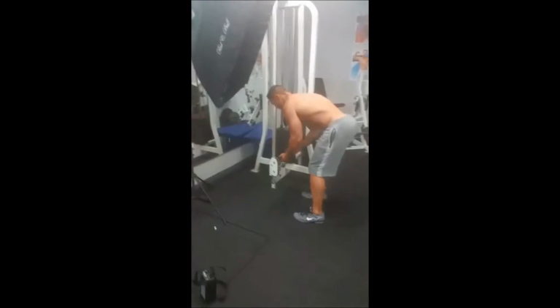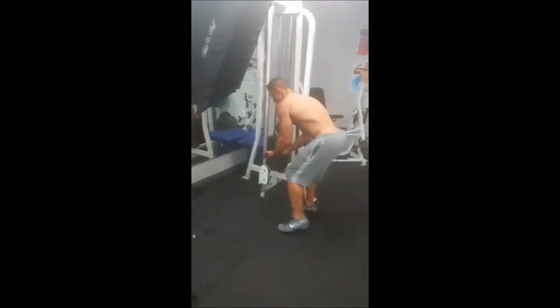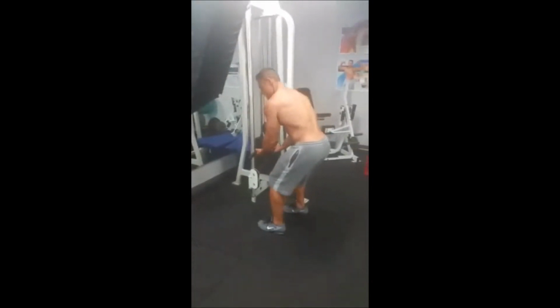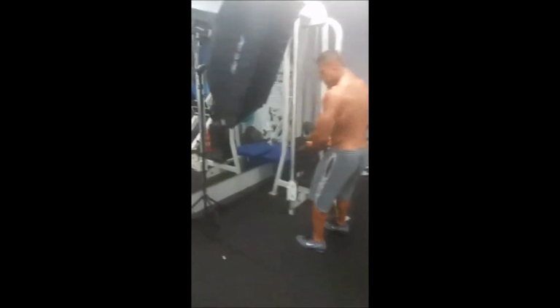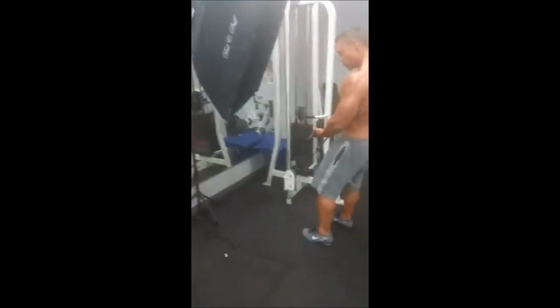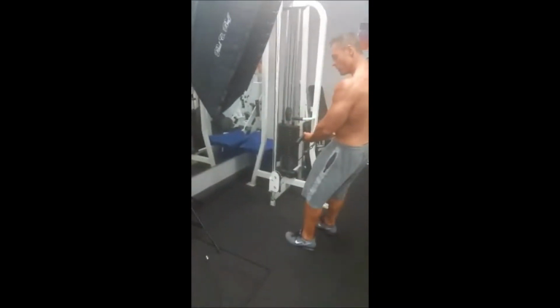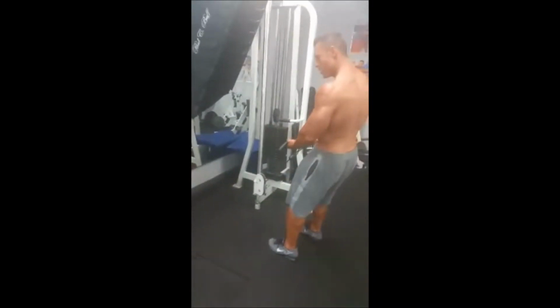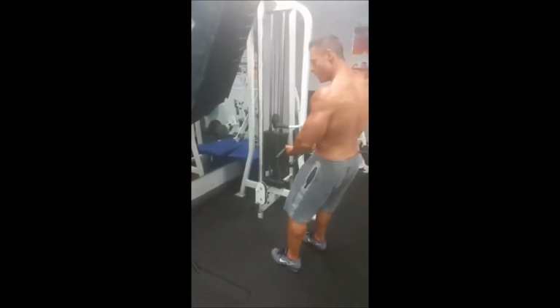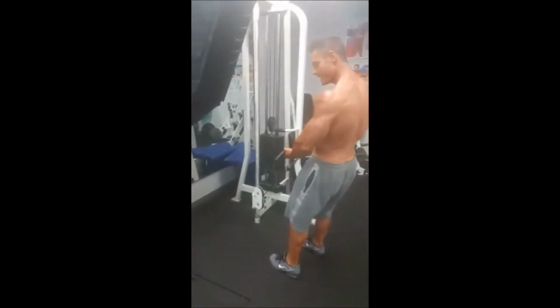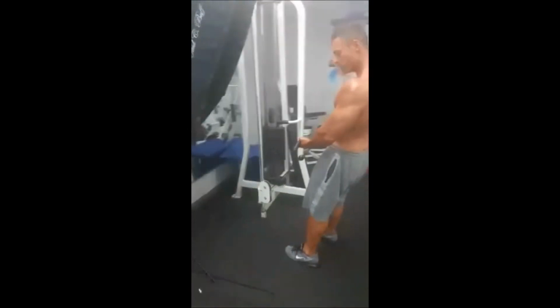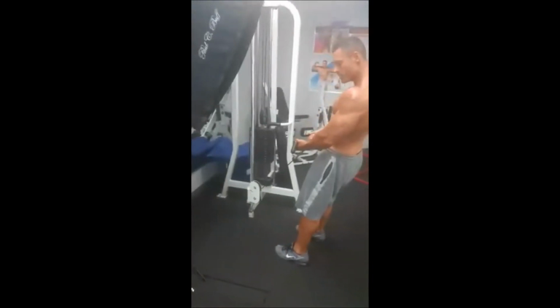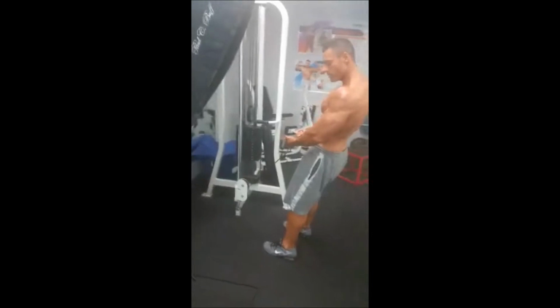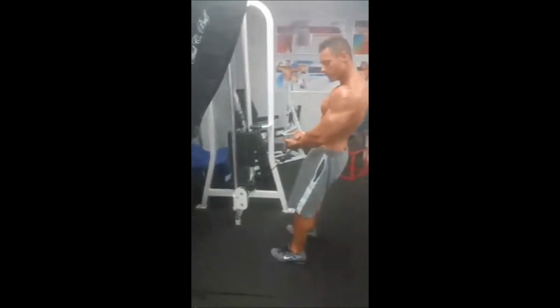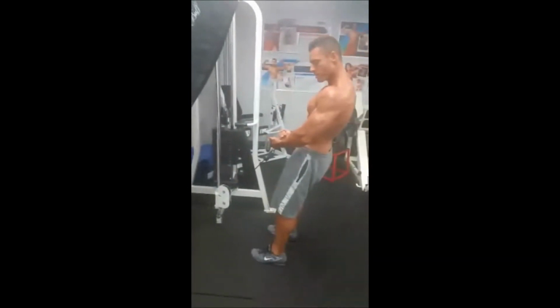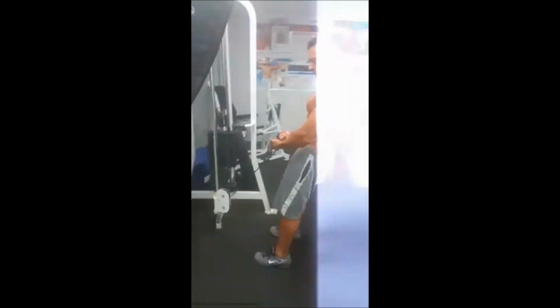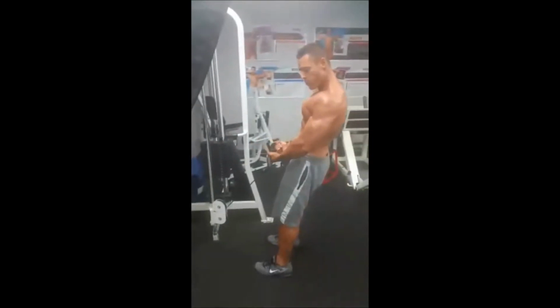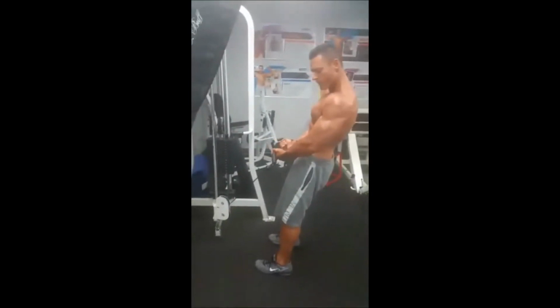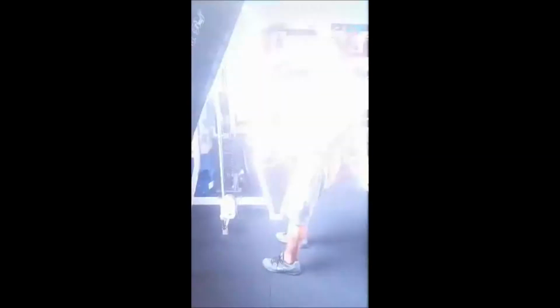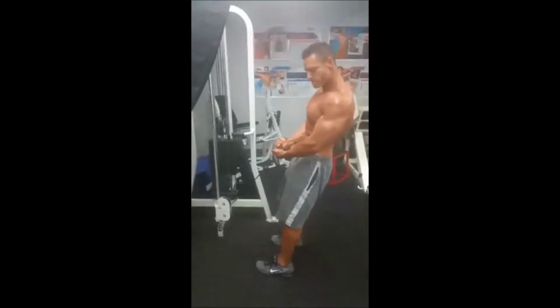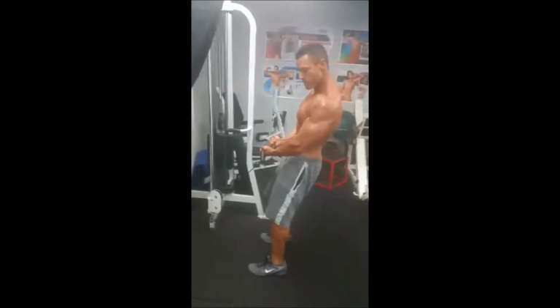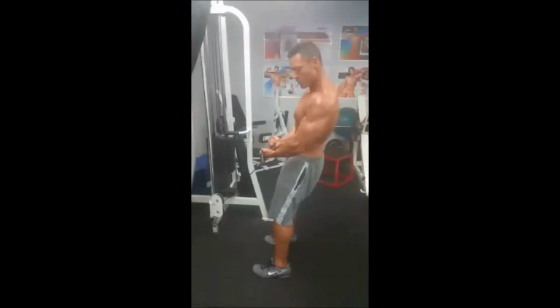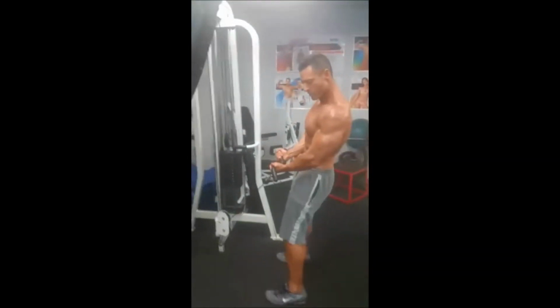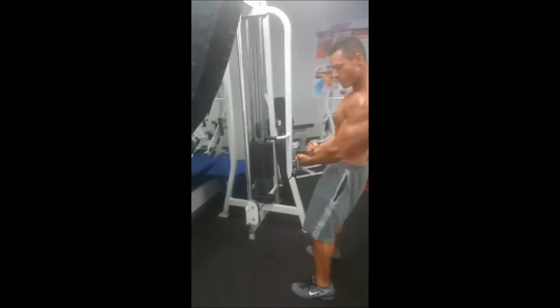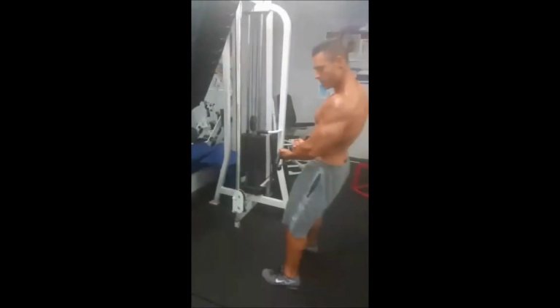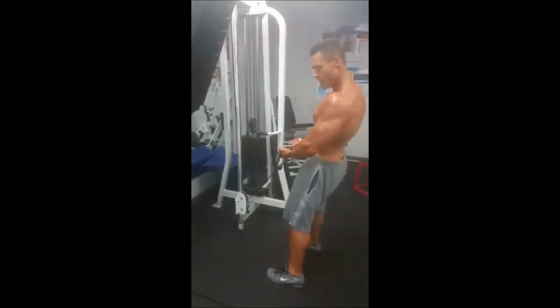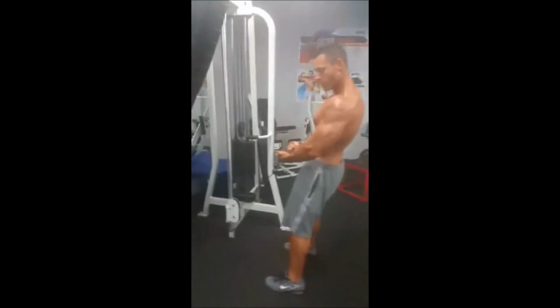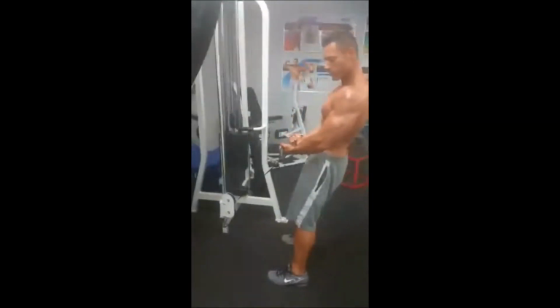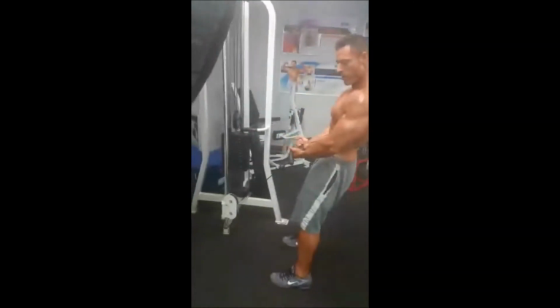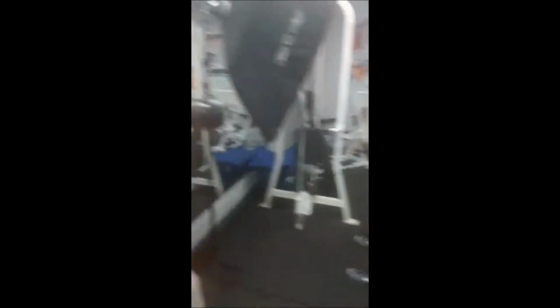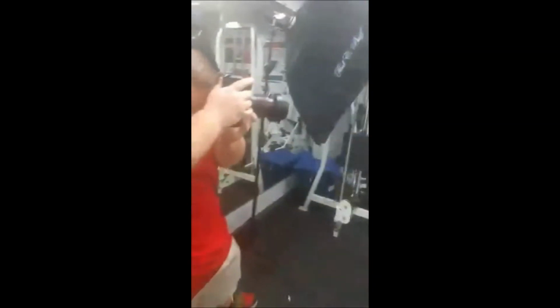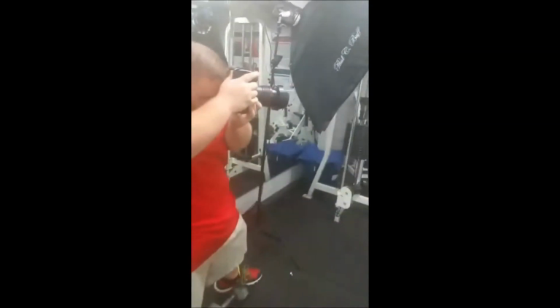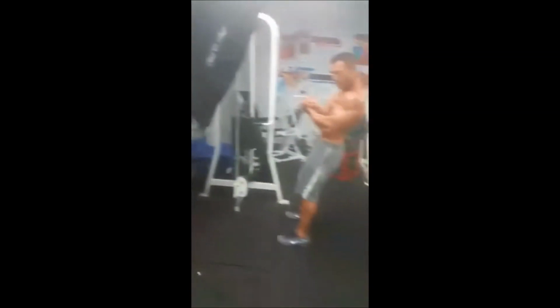Hey Dave! Right there, hold that right there. Squeeze that arm — squeeze, squeeze. Turn your upper body towards me, right there. Right there. Let's curl once. Right there.